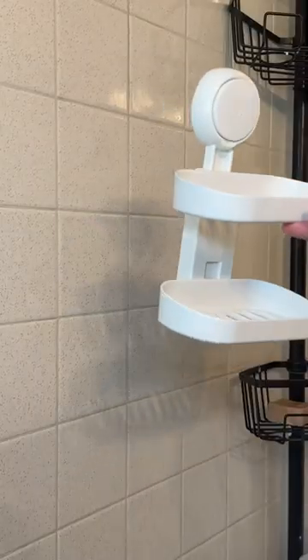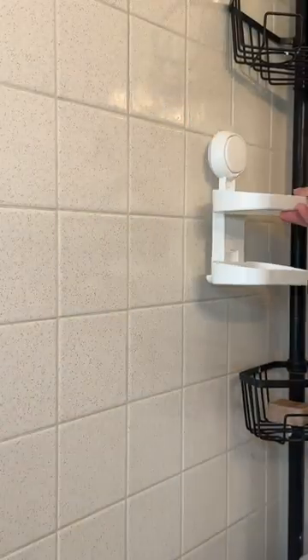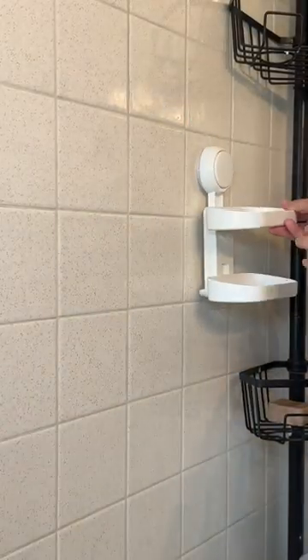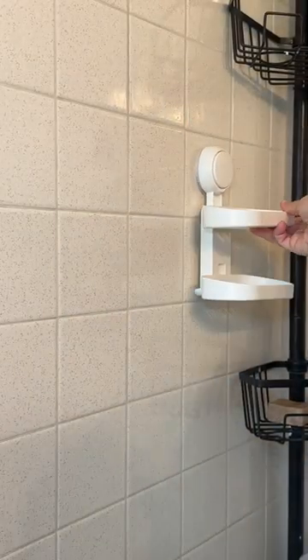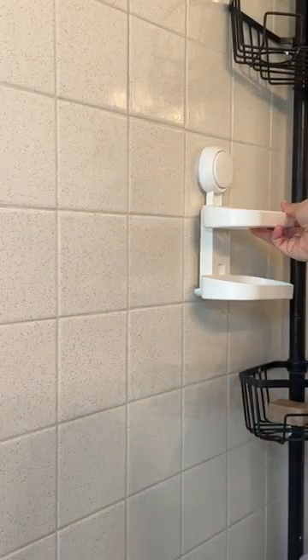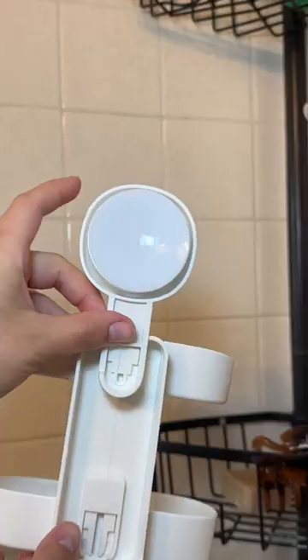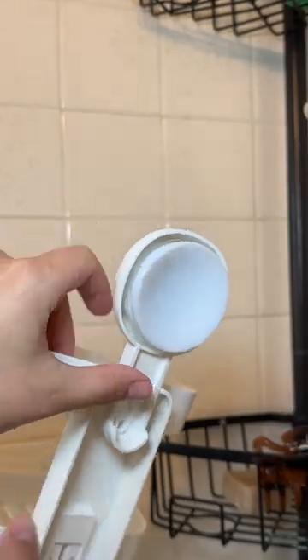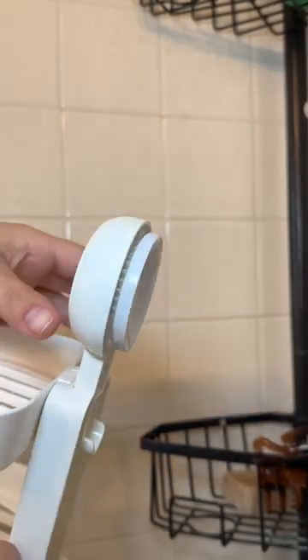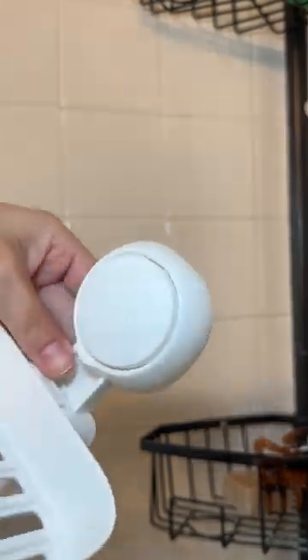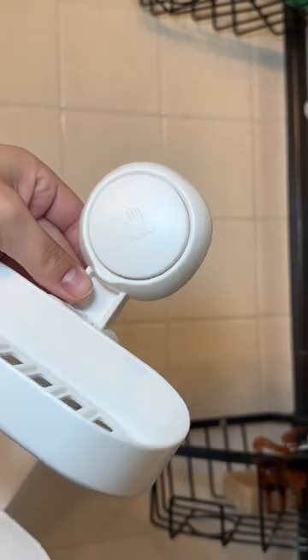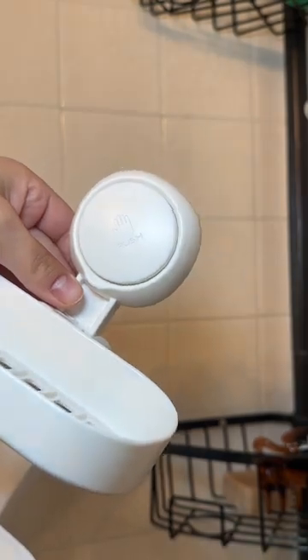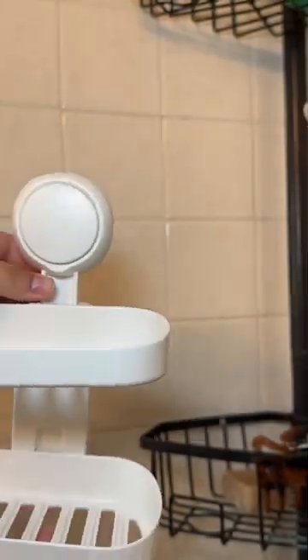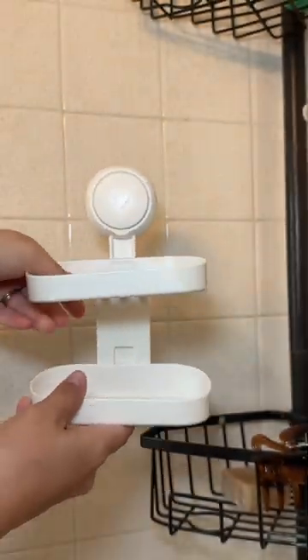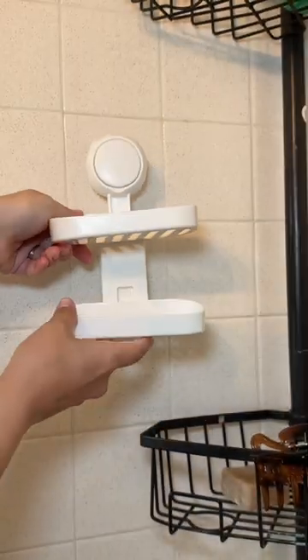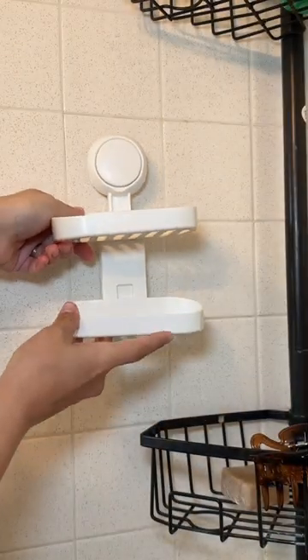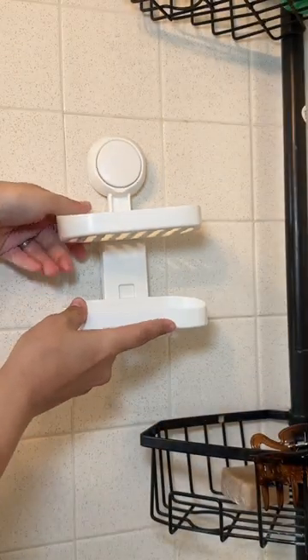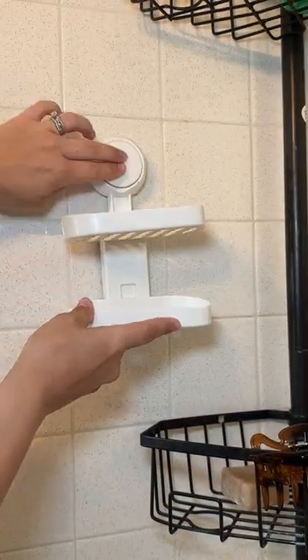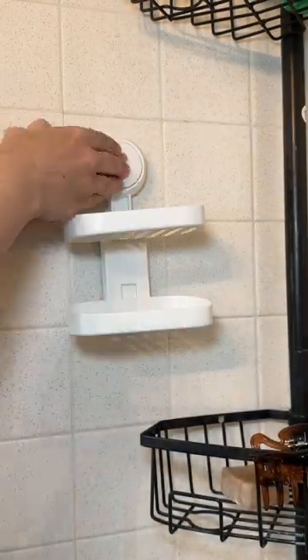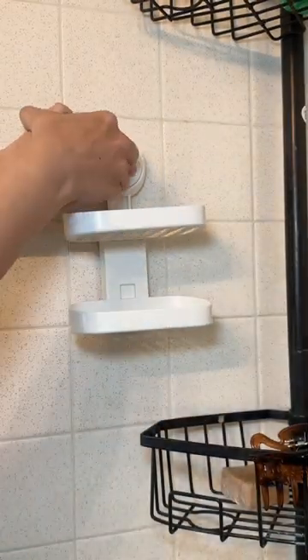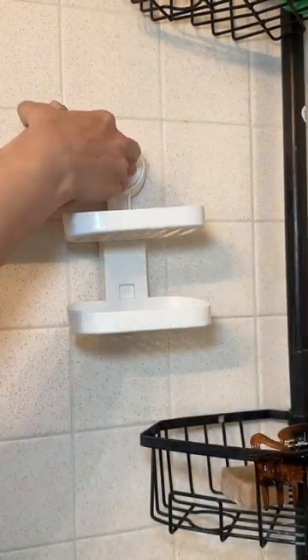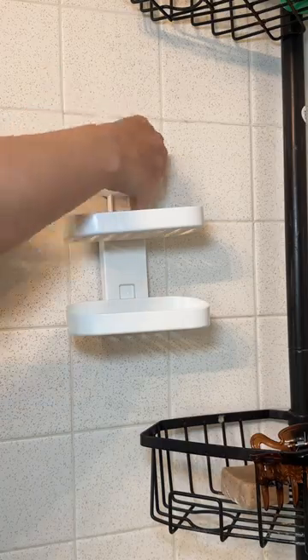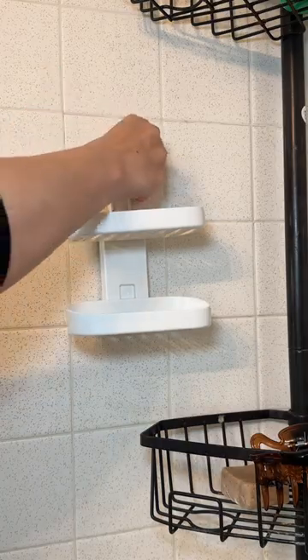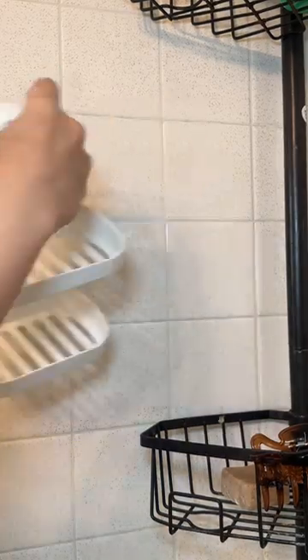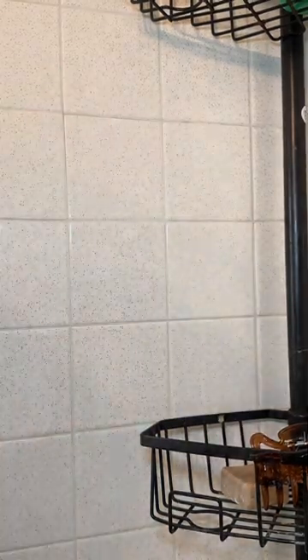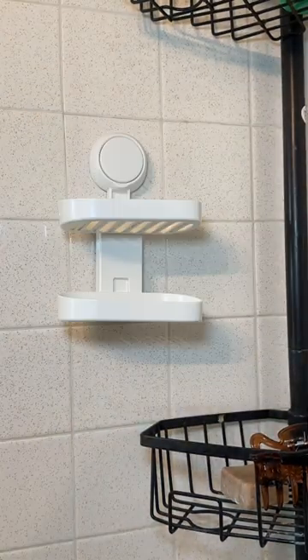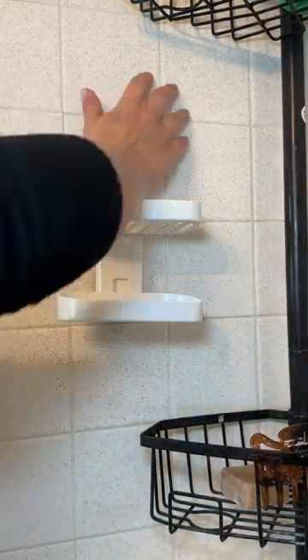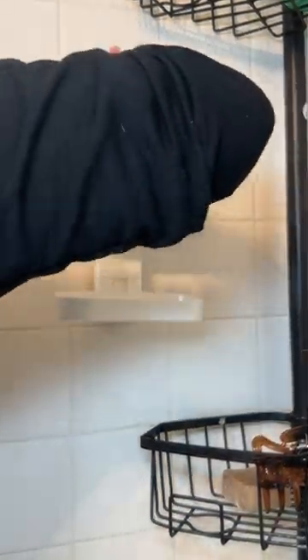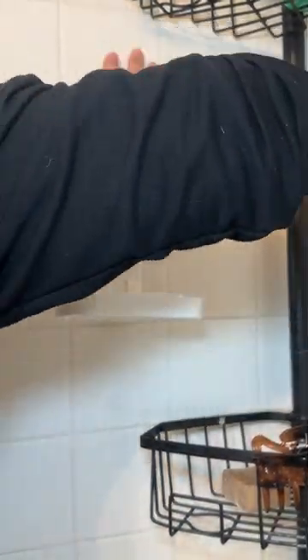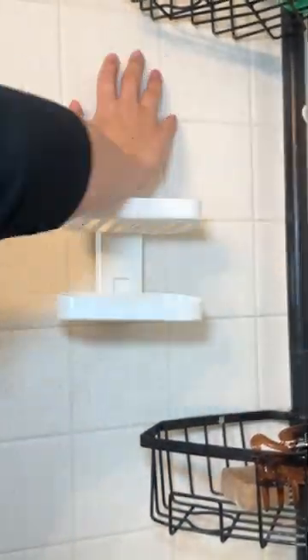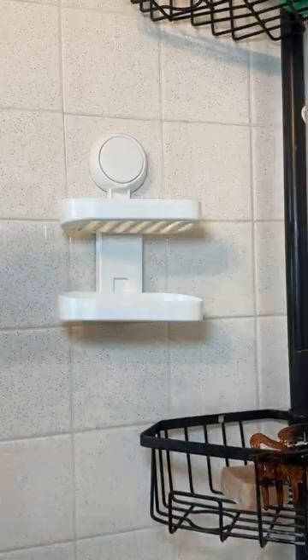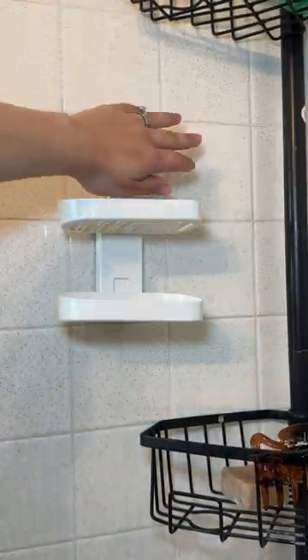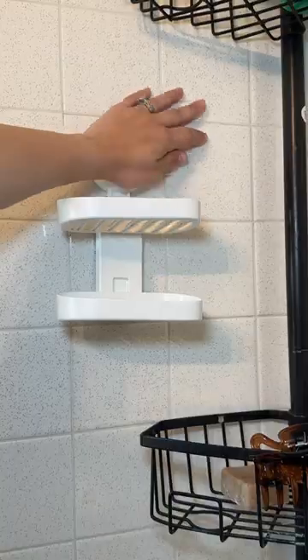It's really easy to install. Once you put it in place, it holds really well — ours hasn't moved. I didn't like the initial placement that I had, and it was super easy to move it over and reset it.